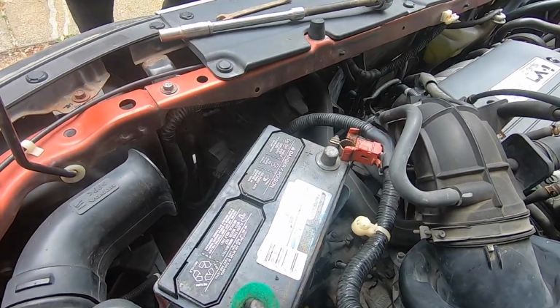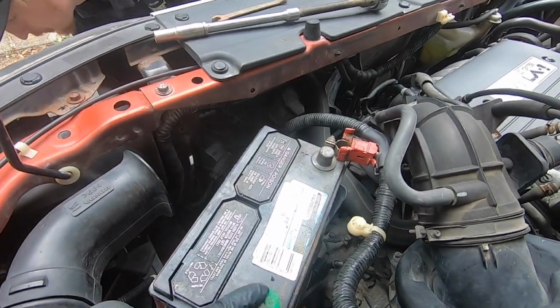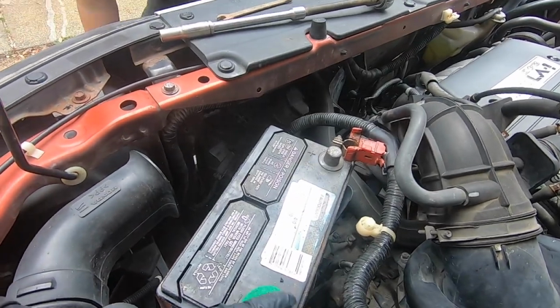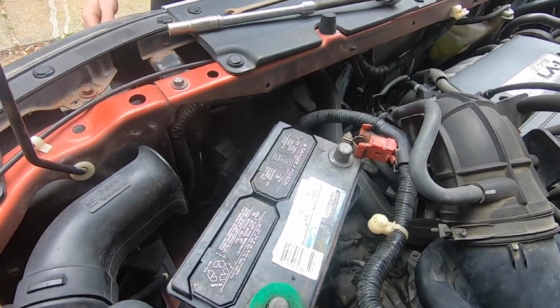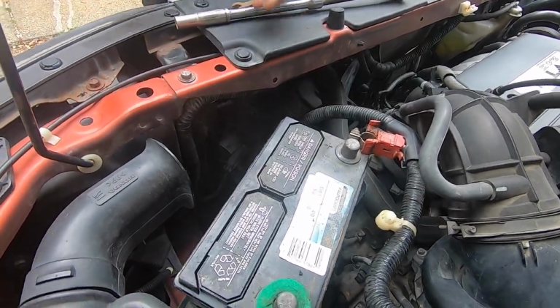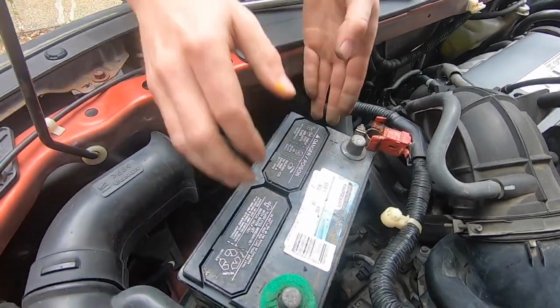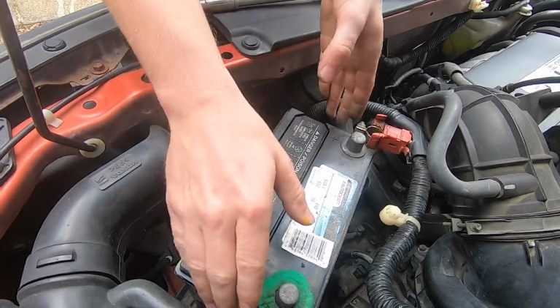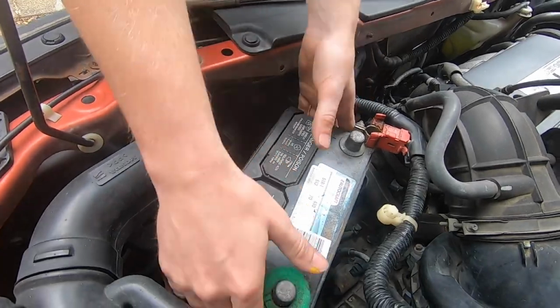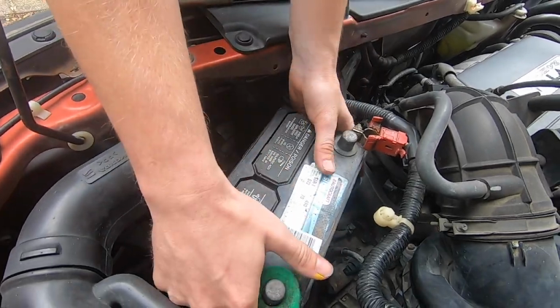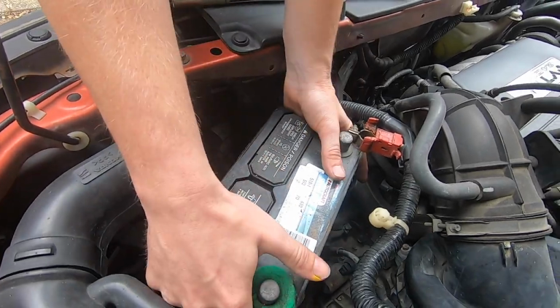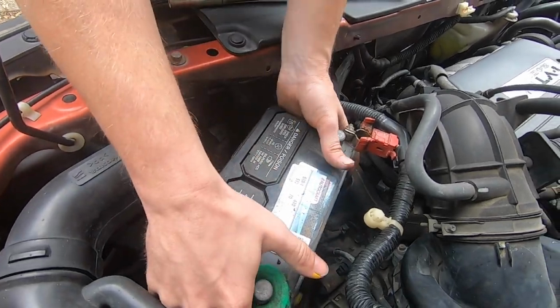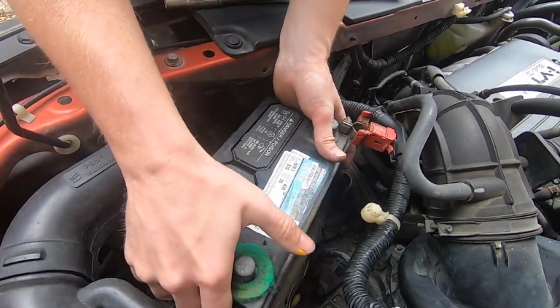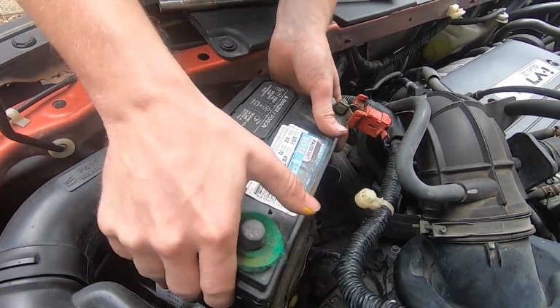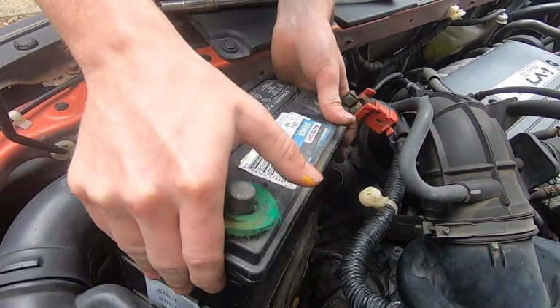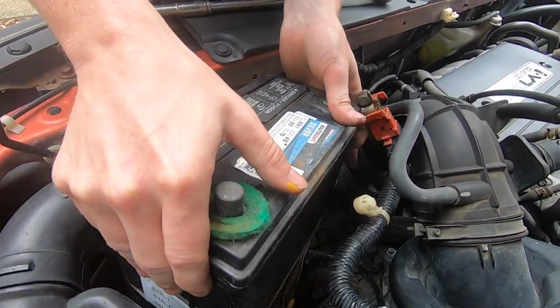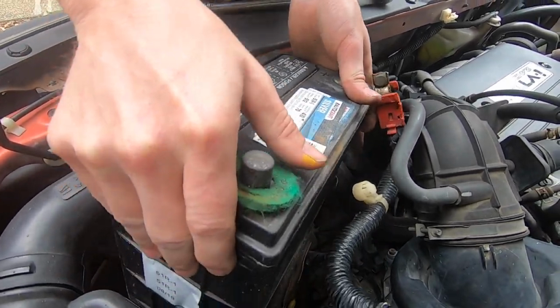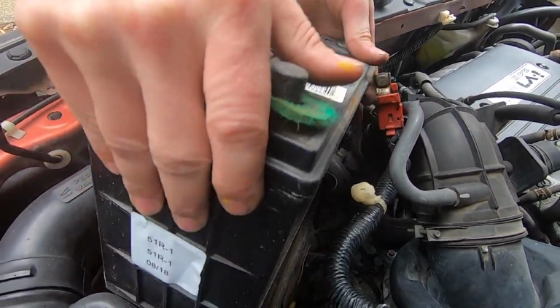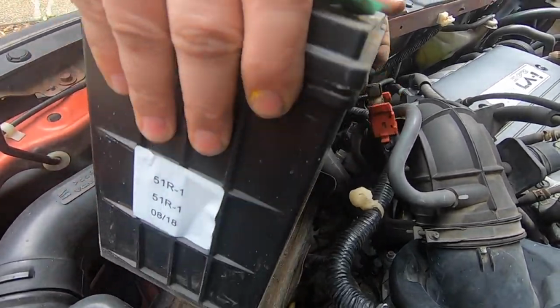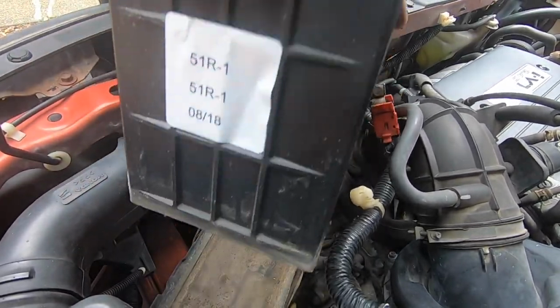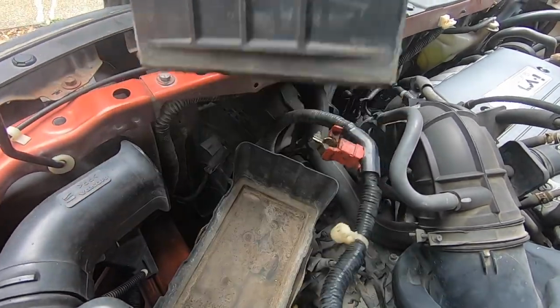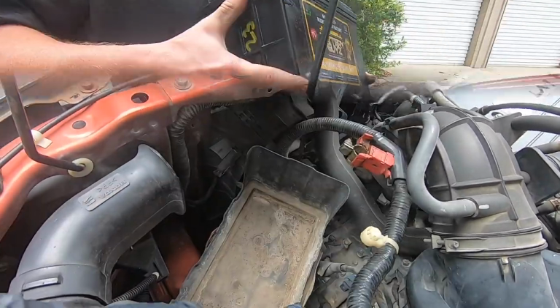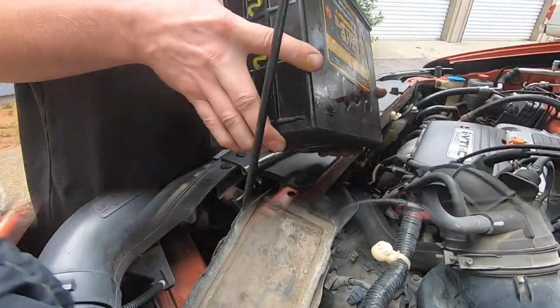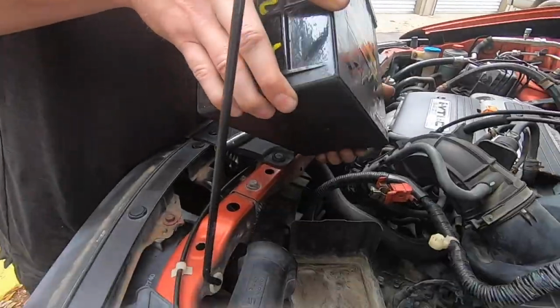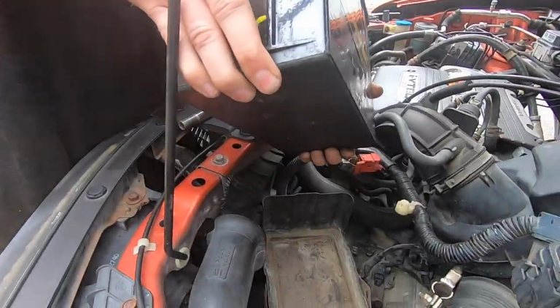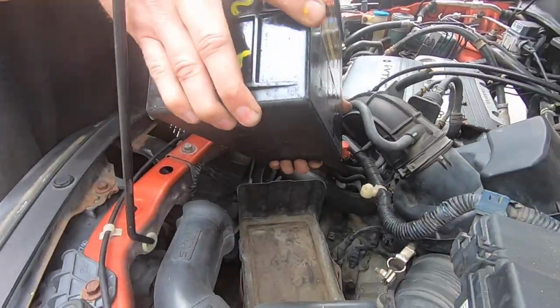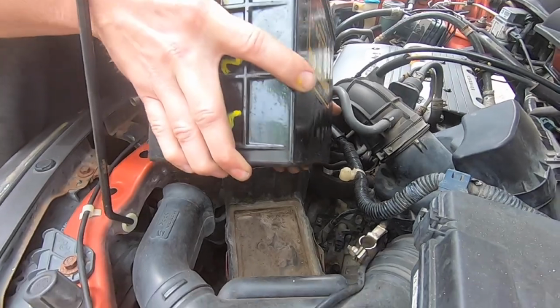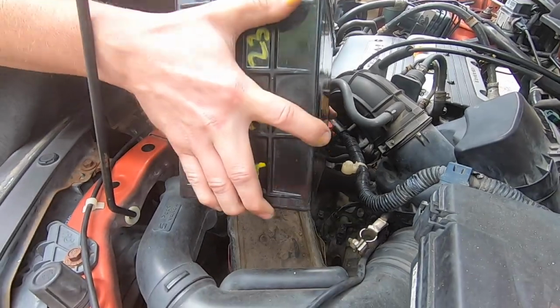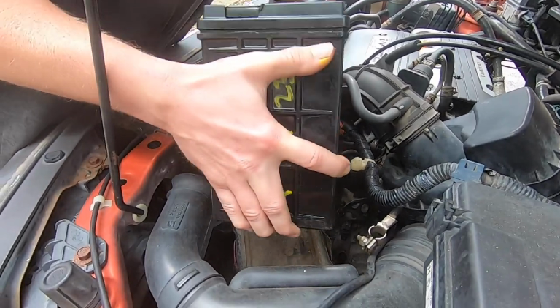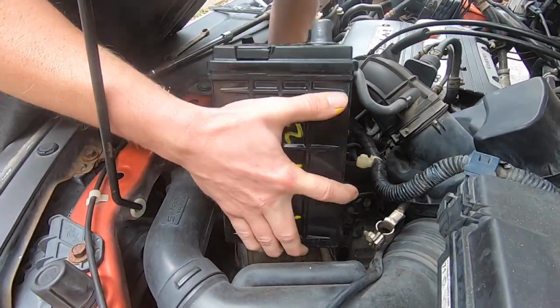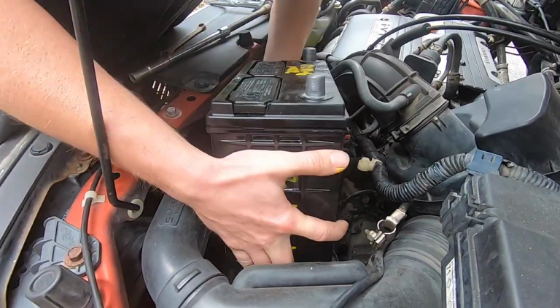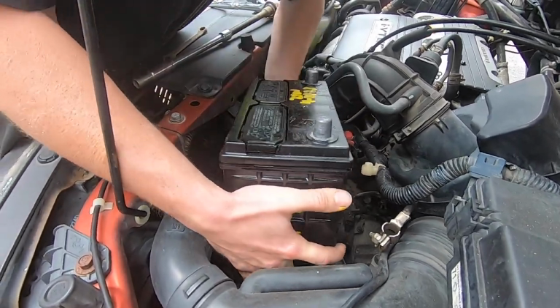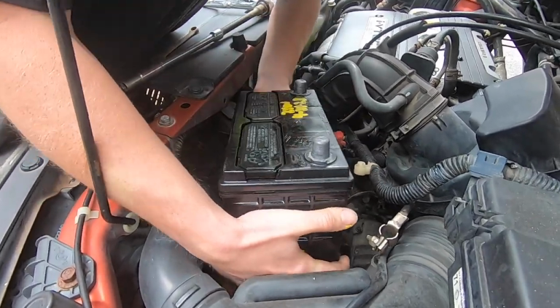So this battery is able to come out right now. Just use your hand and come straight up. Once you take this battery out, insert your new battery.